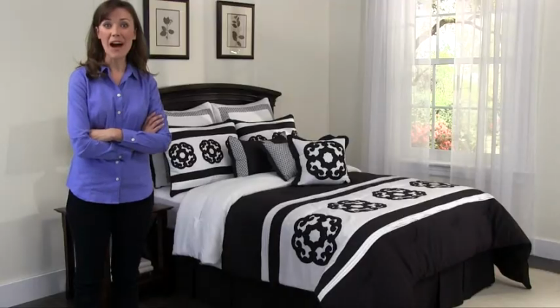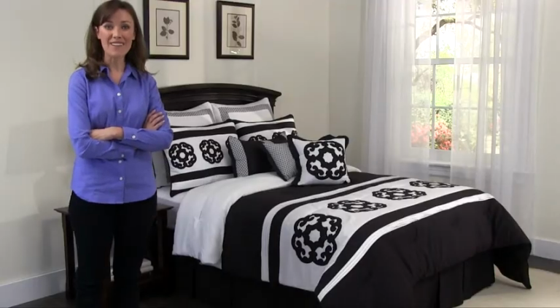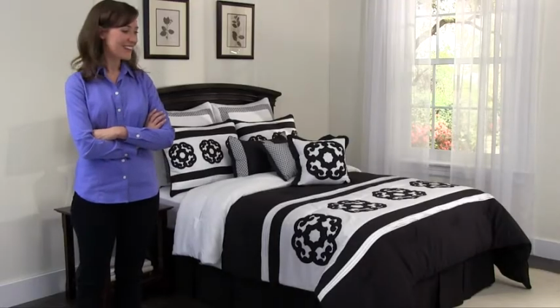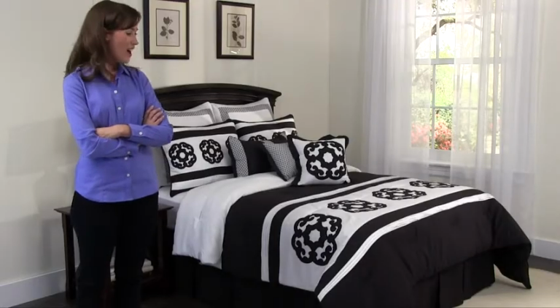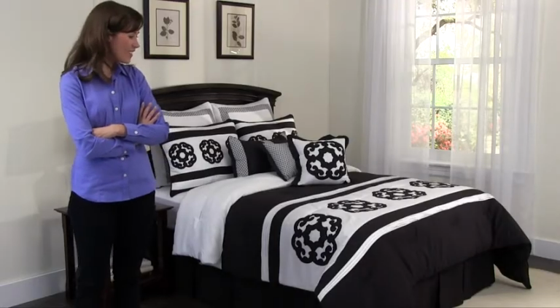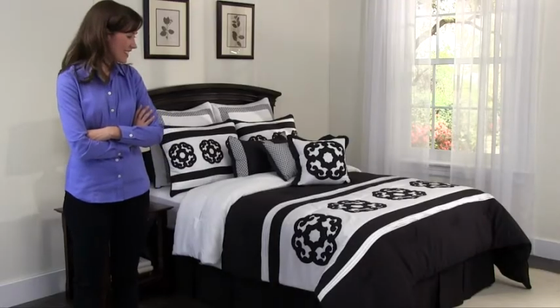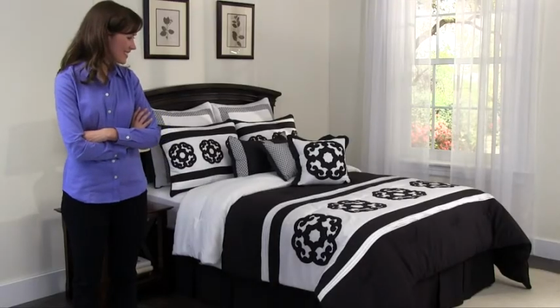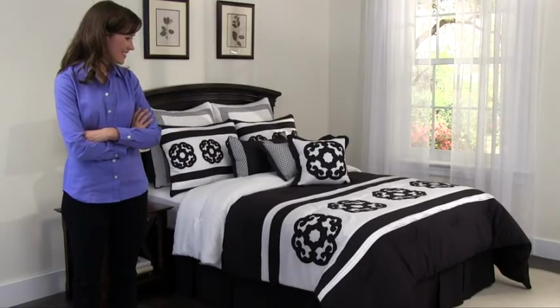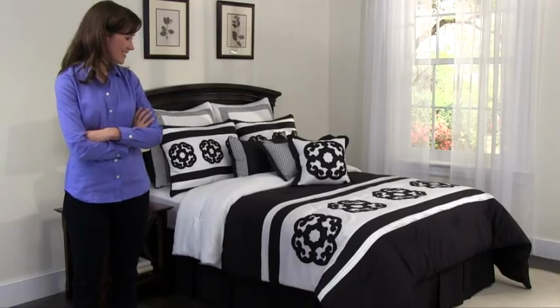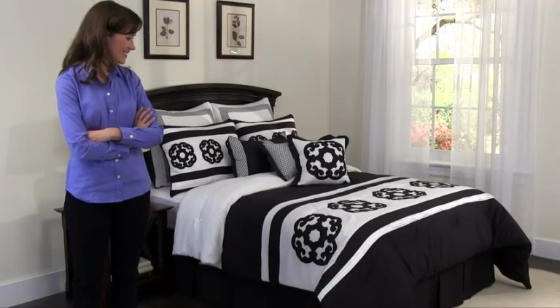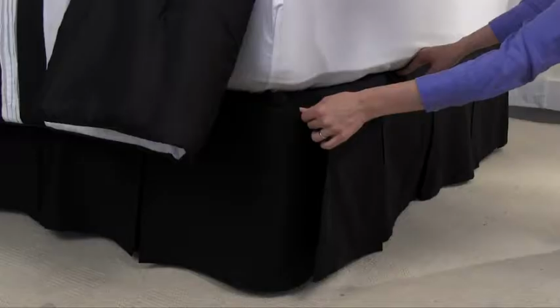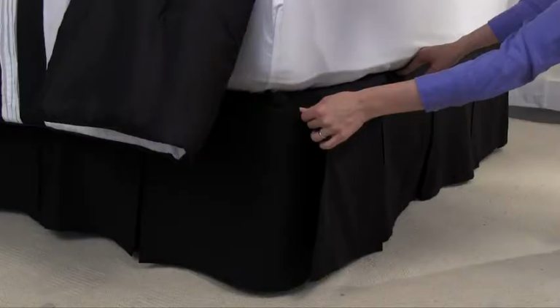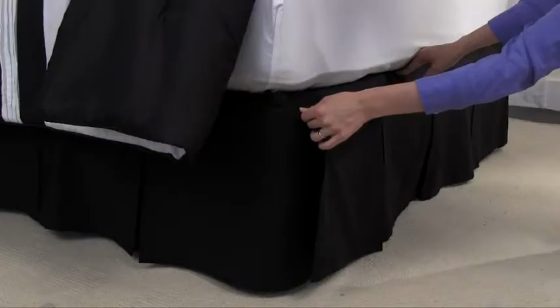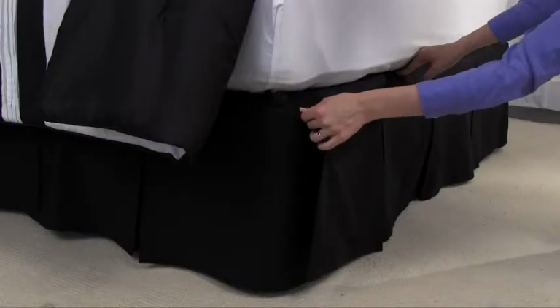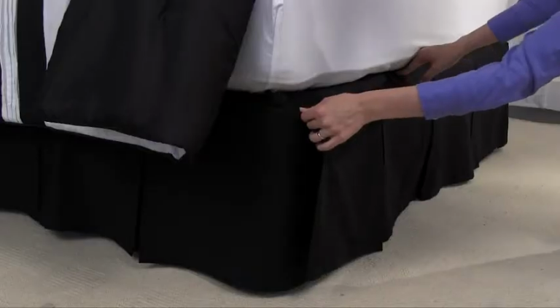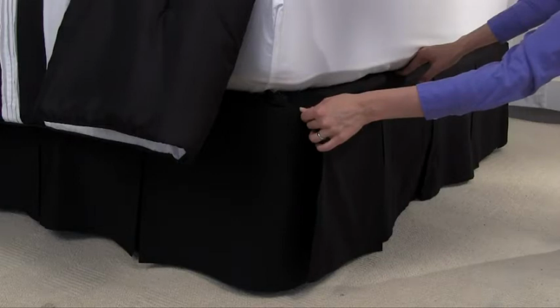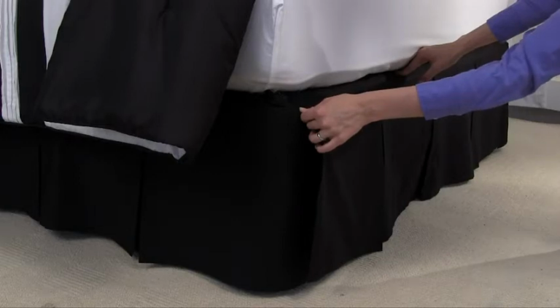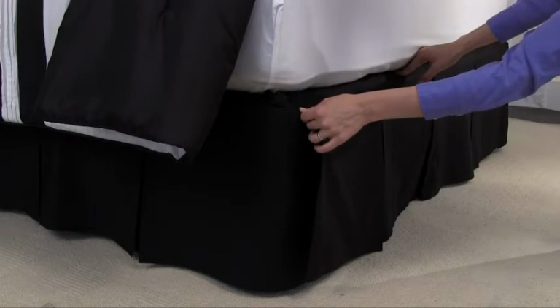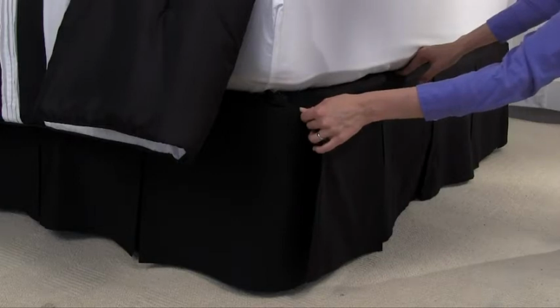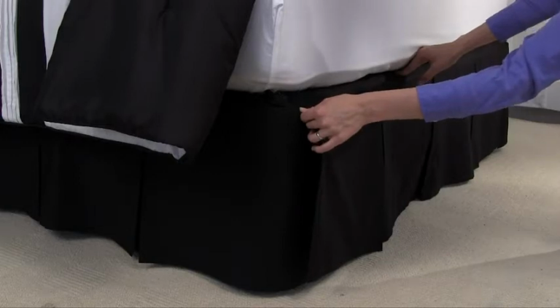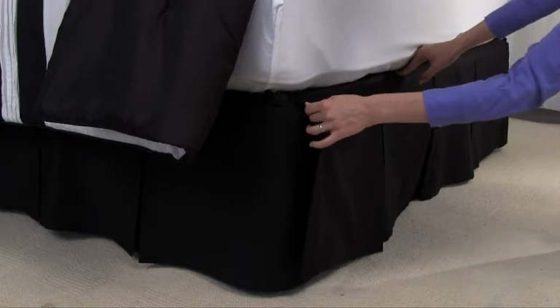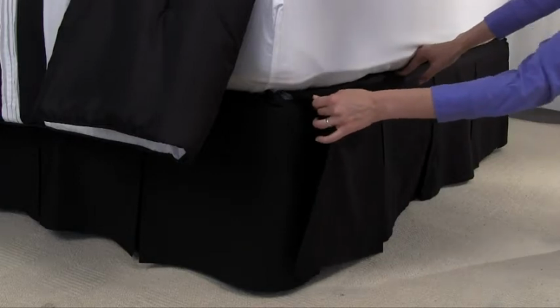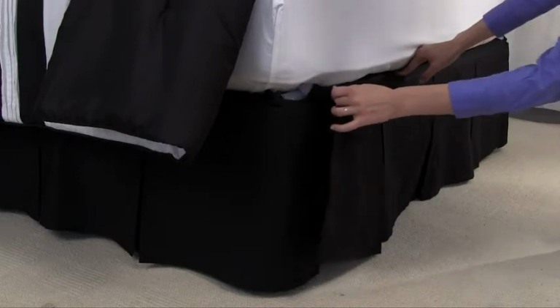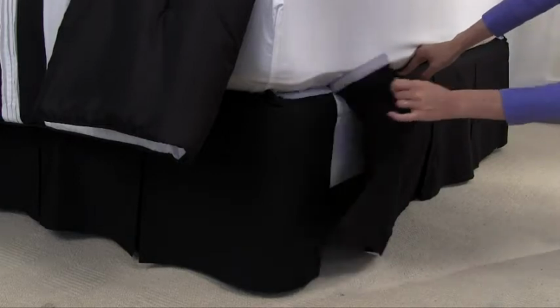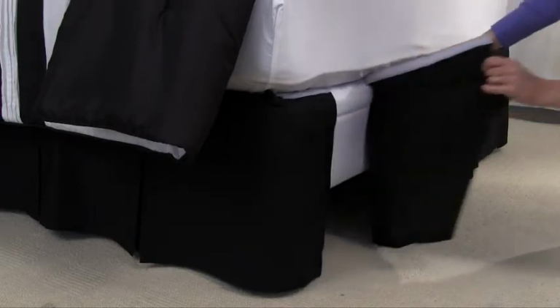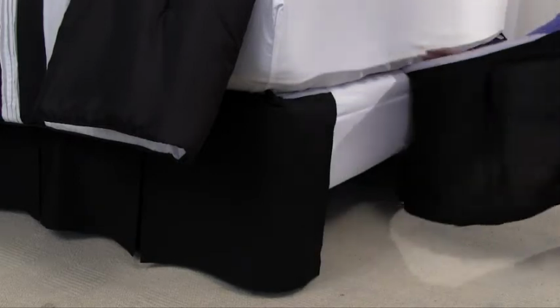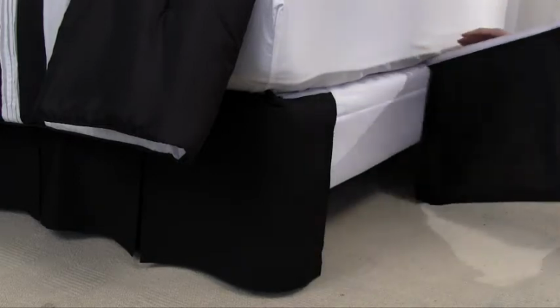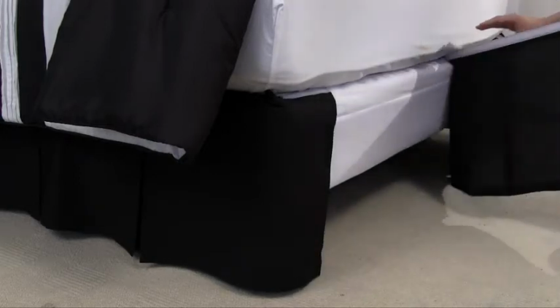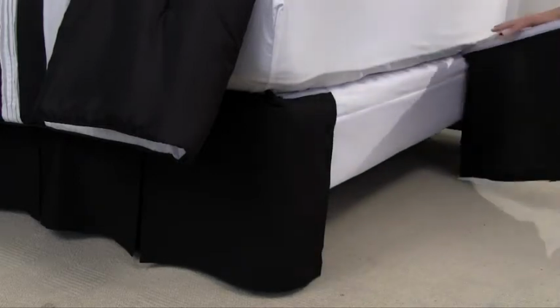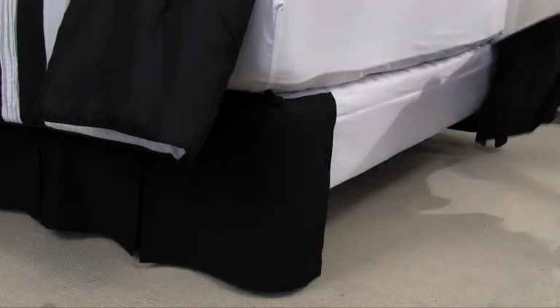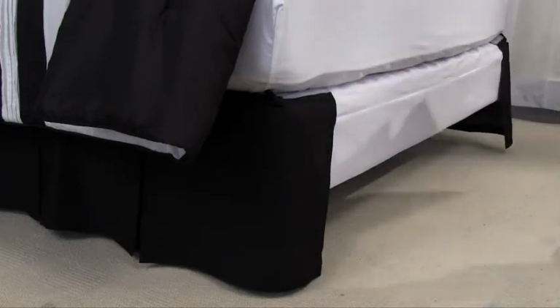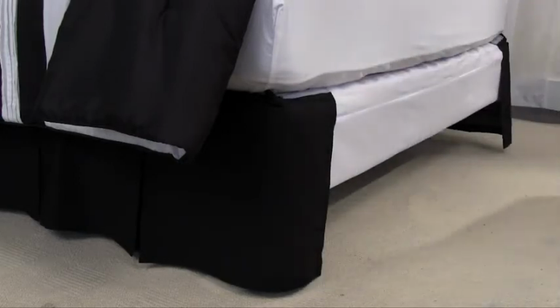Wow, how lovely! When it's time to wash the bed skirt, all you need to do is pull the panels off. No fuss!